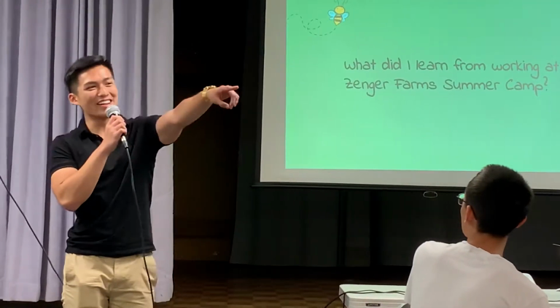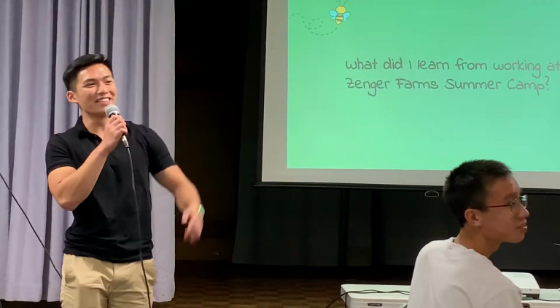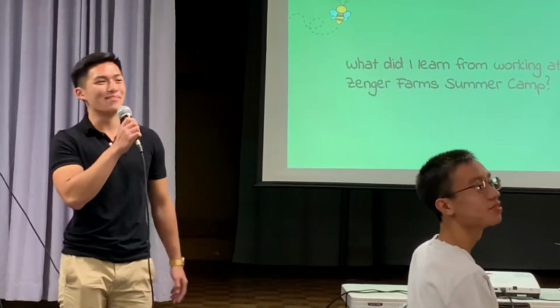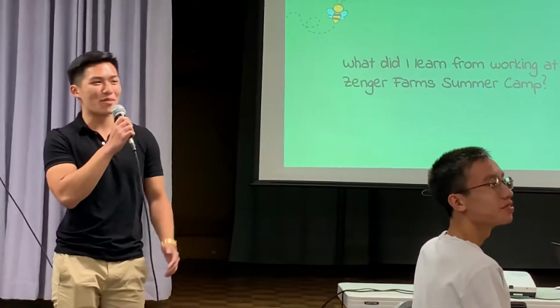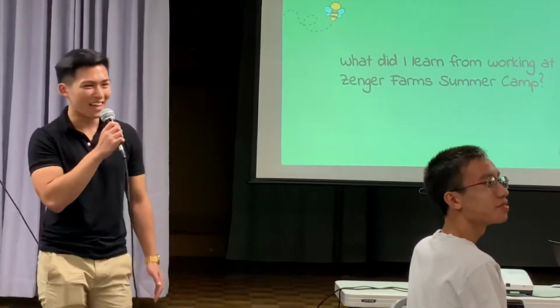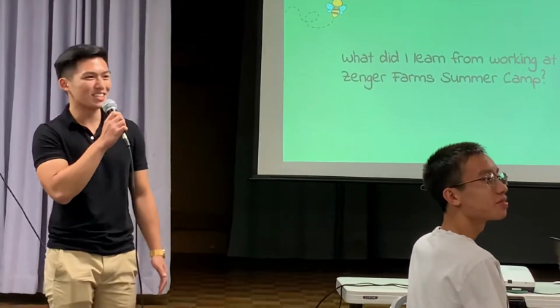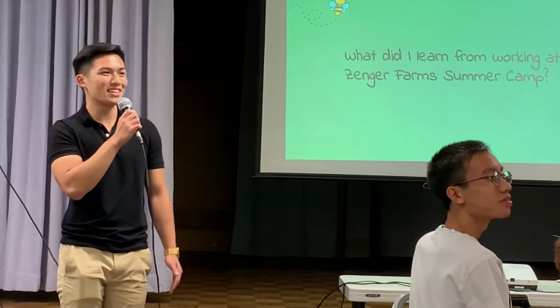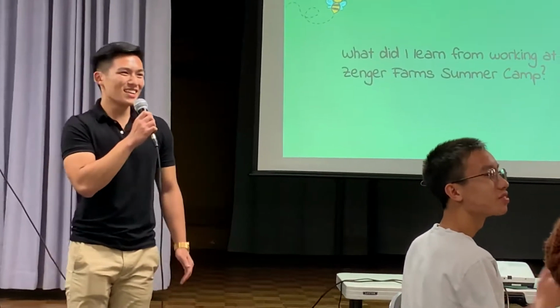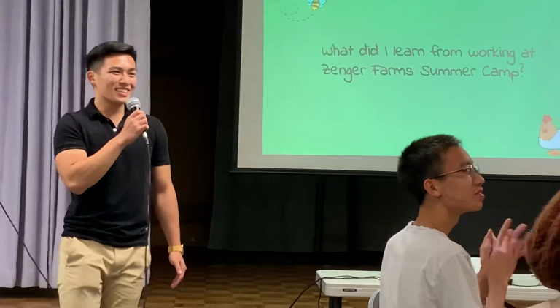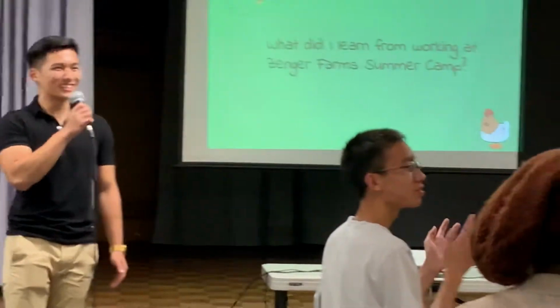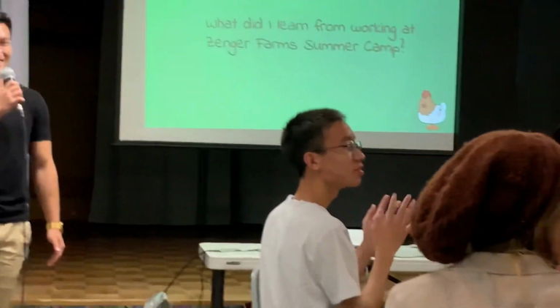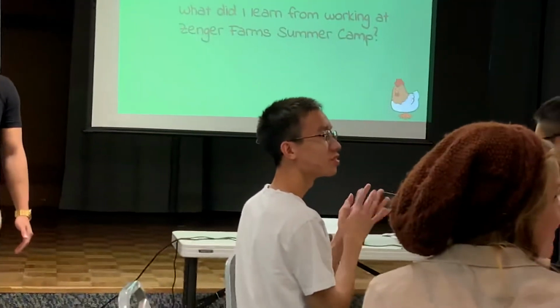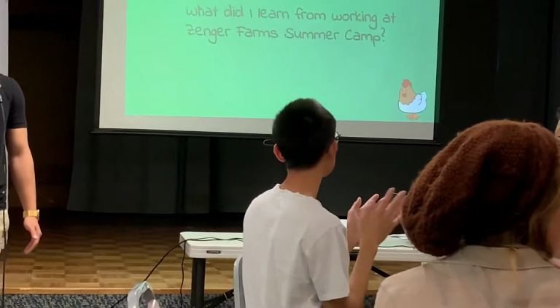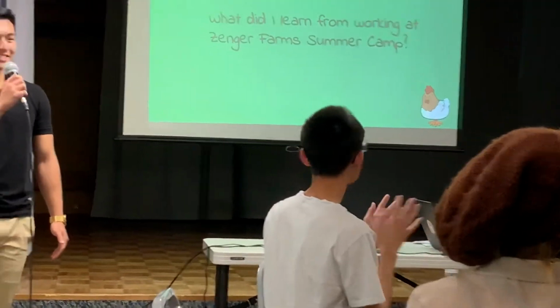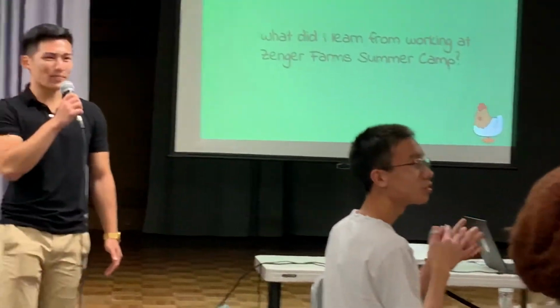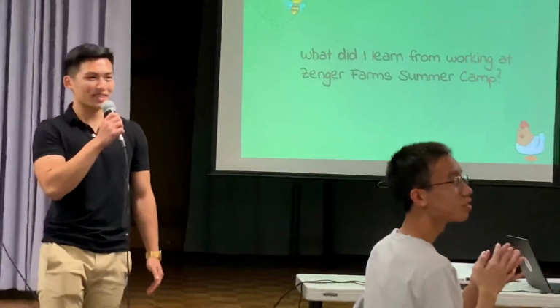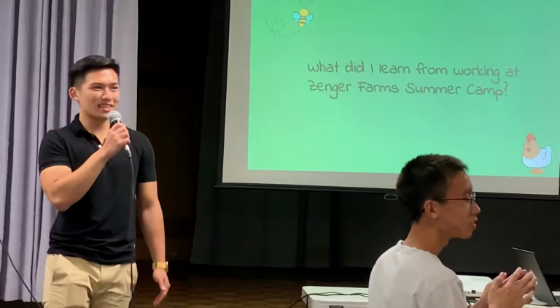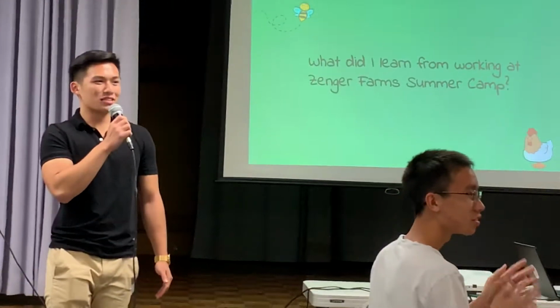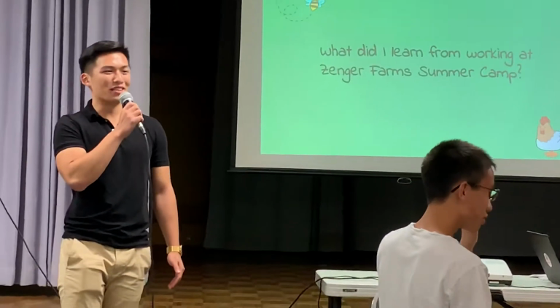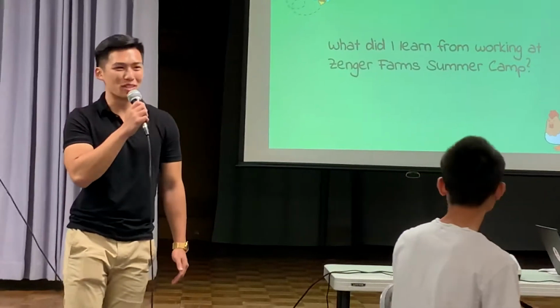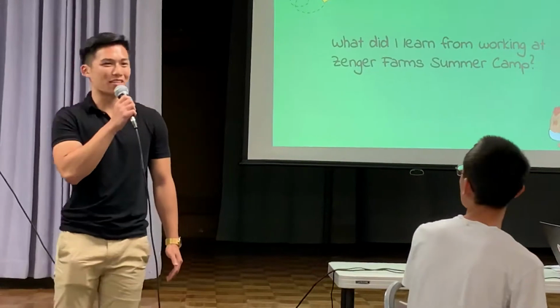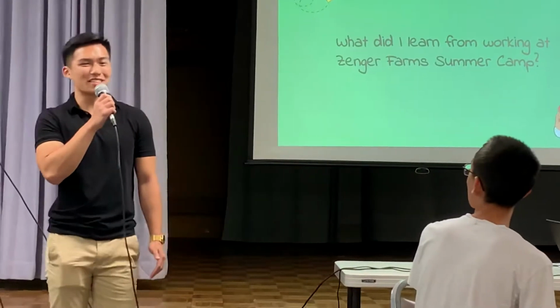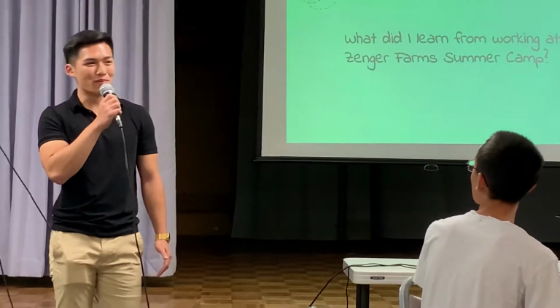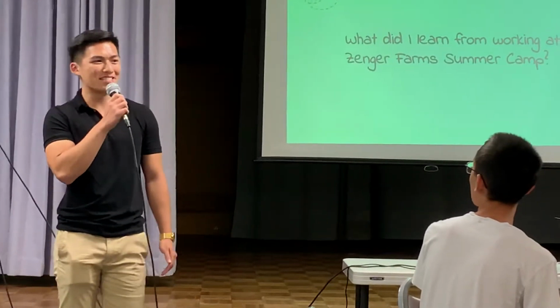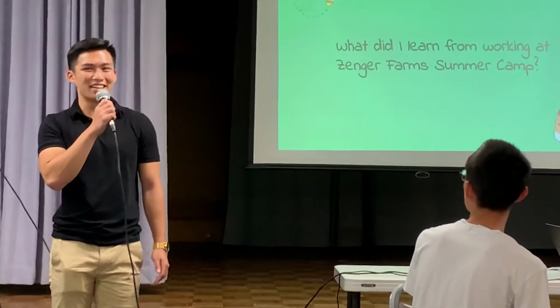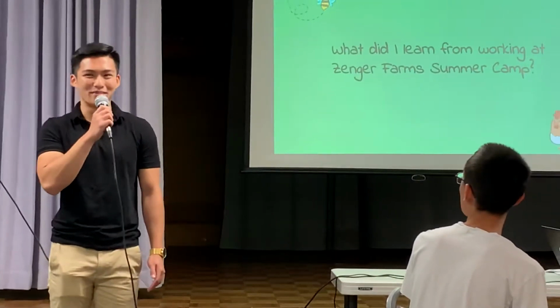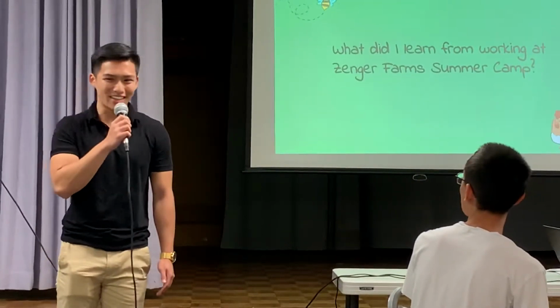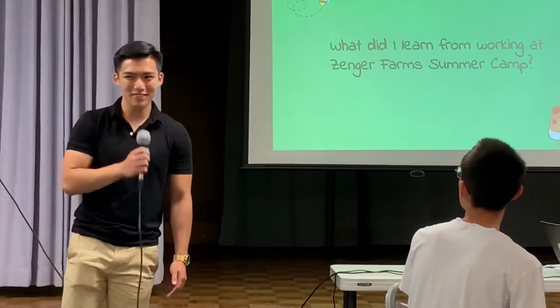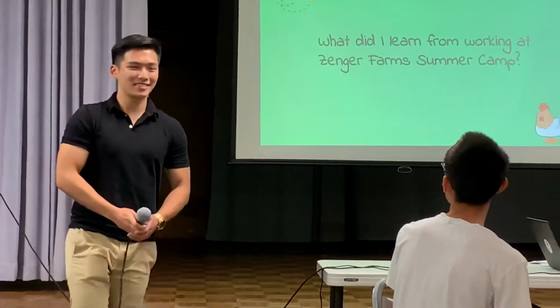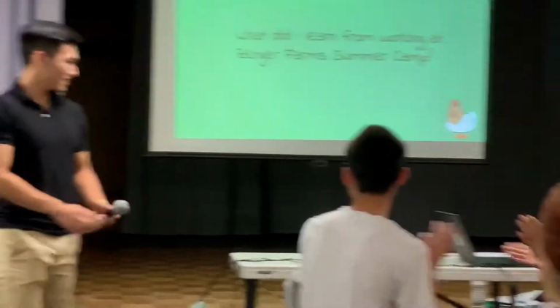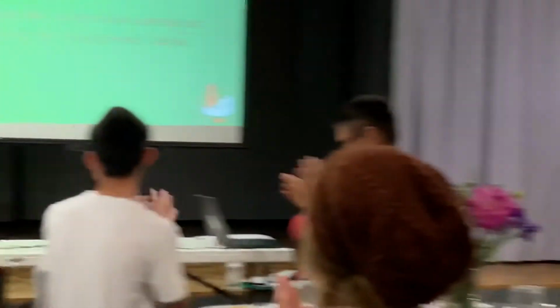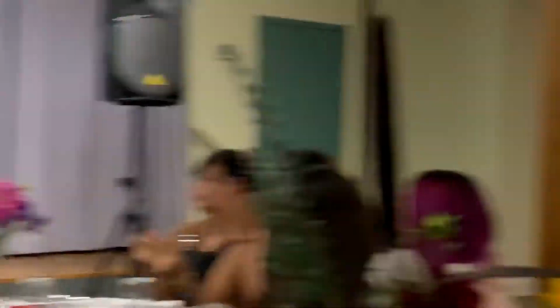And lastly, I would like to thank D-Rod and Andy for this amazing opportunity I had this summer. It's been a great learning experience for me. I'd like to thank them so much, and the rest of Zanger Farm. Thank you.